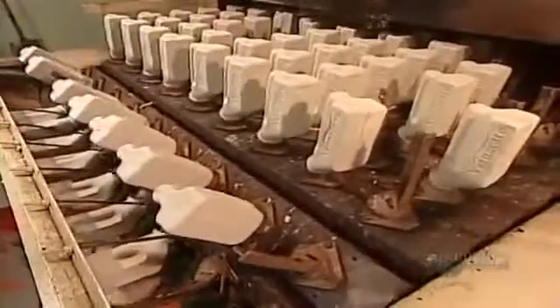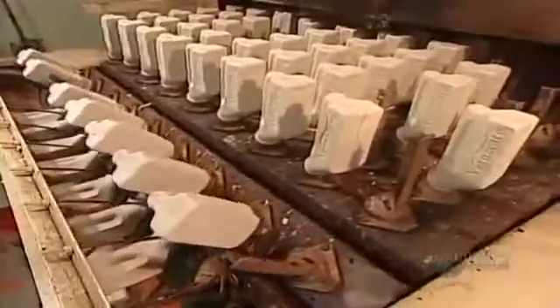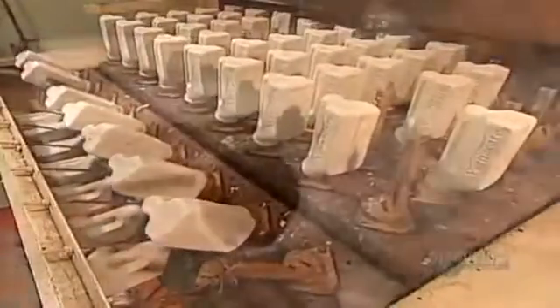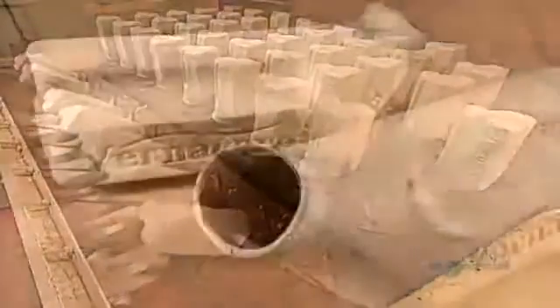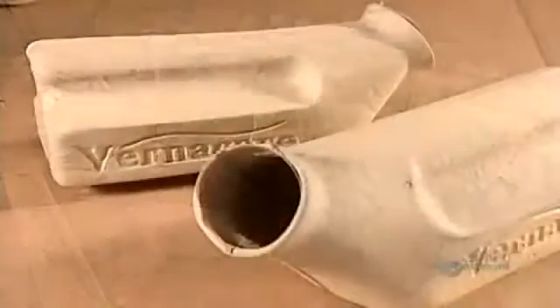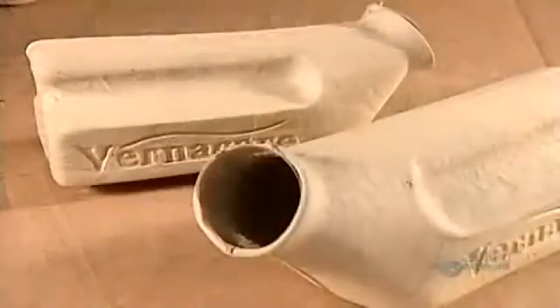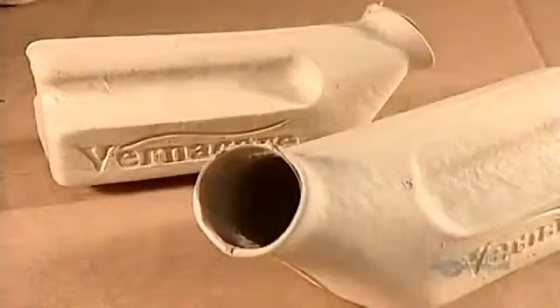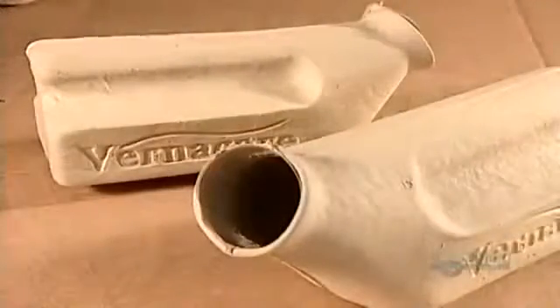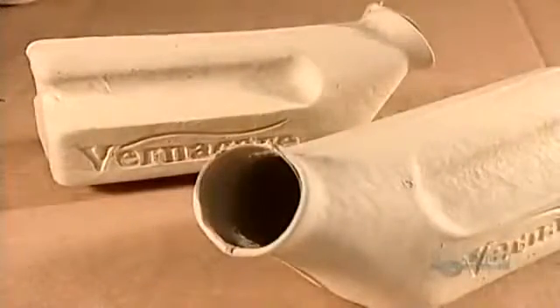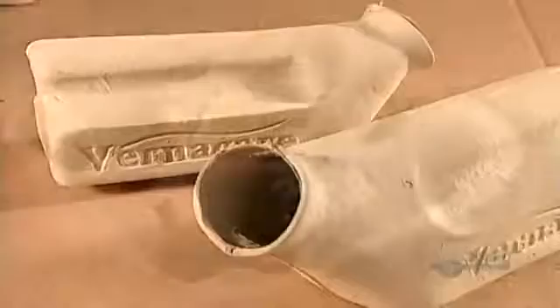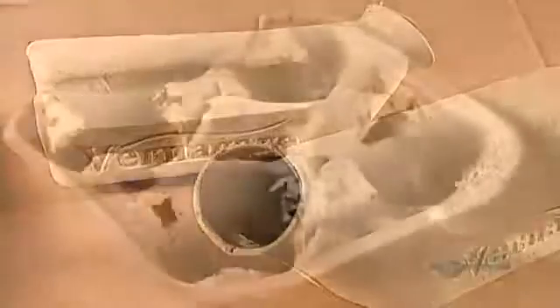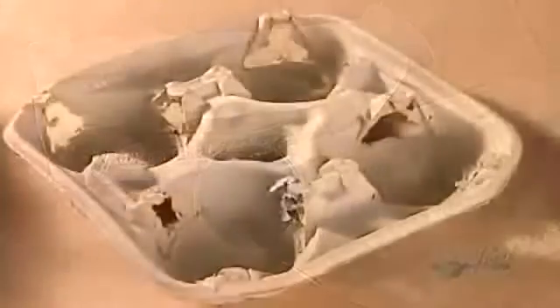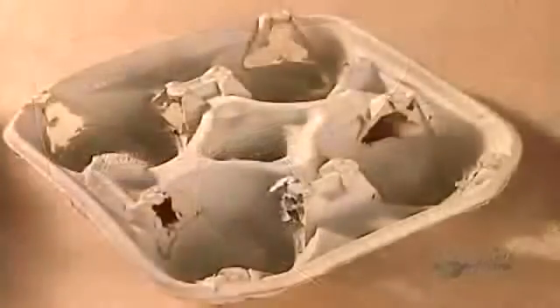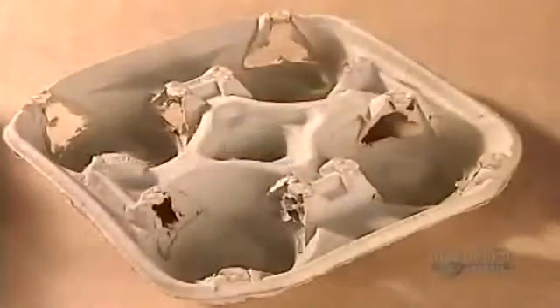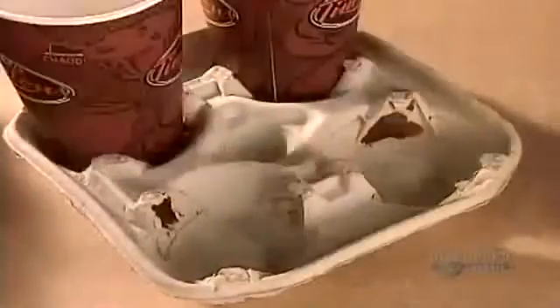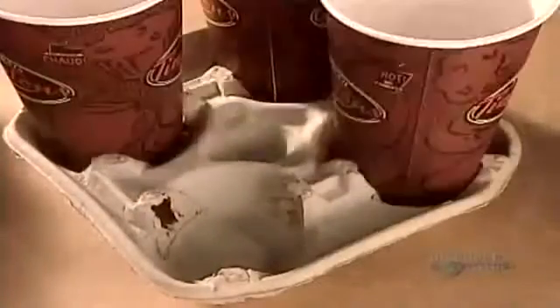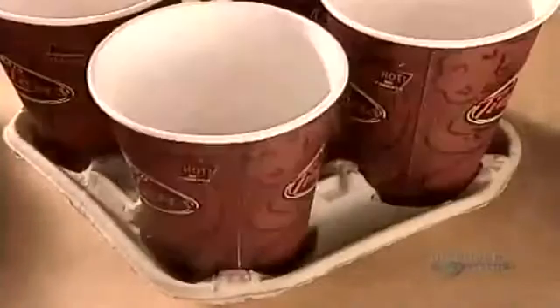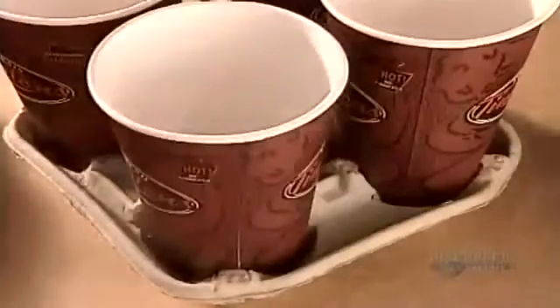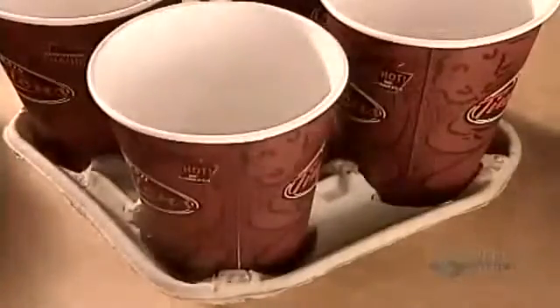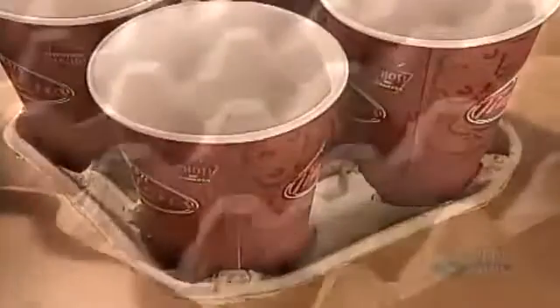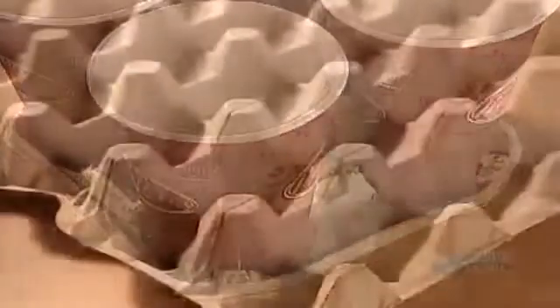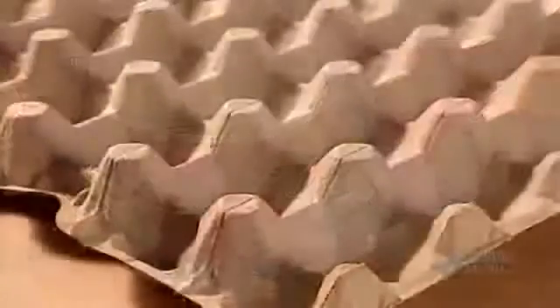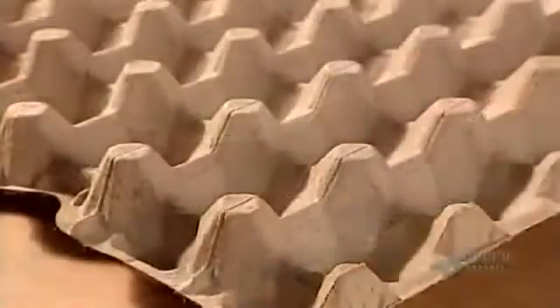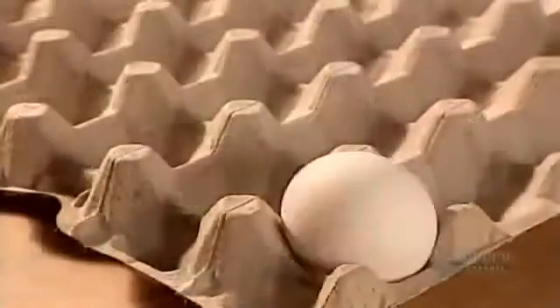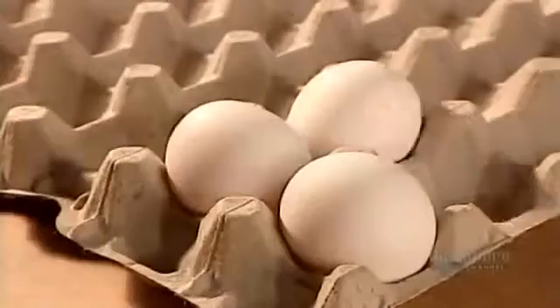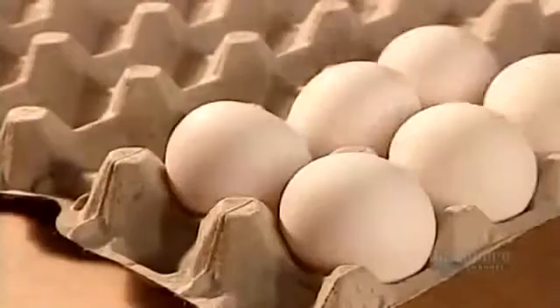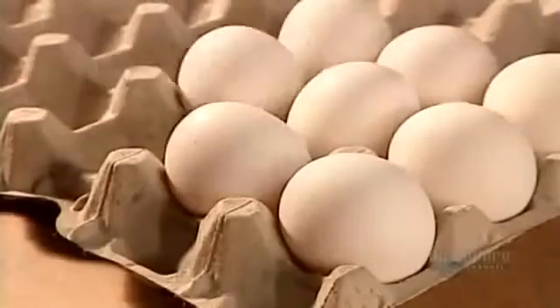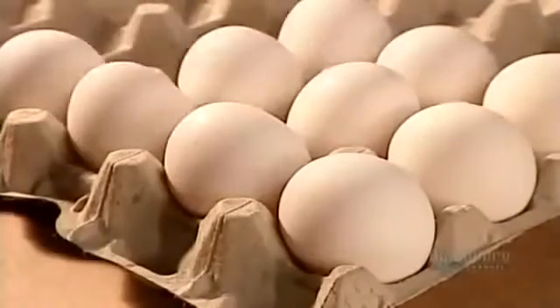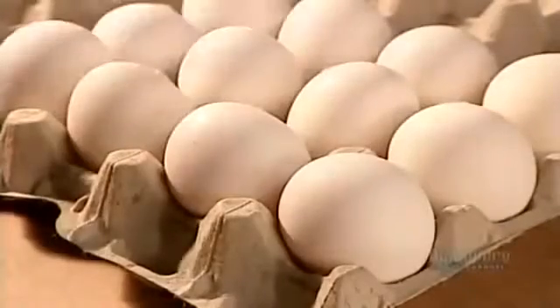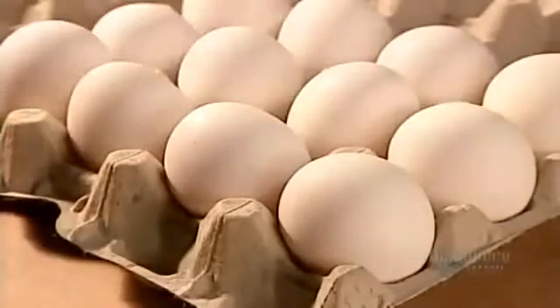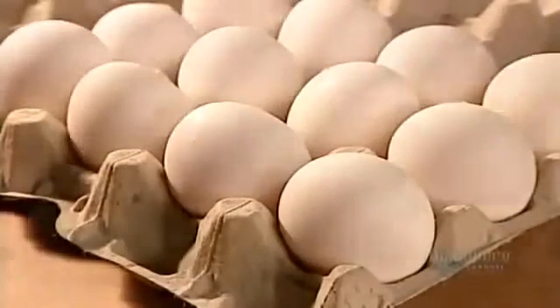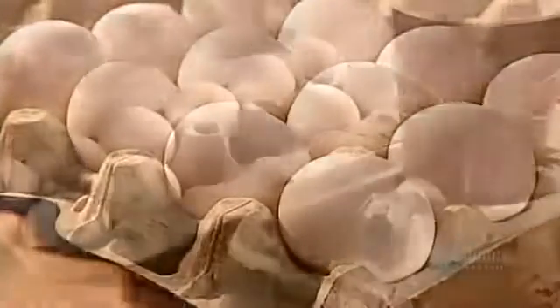While urinal bottles can't be recycled for sanitary reasons, drink holders and filler flats are recyclable, making them extremely environmentally friendly.